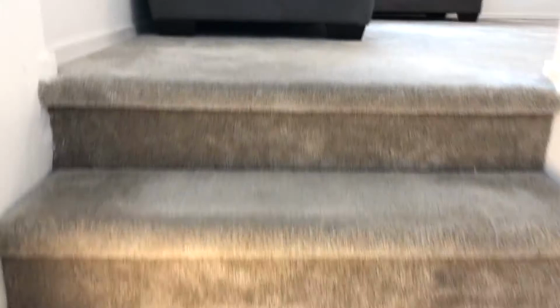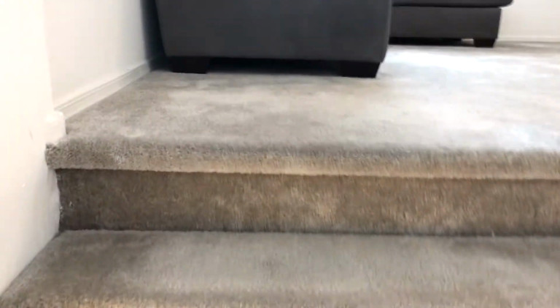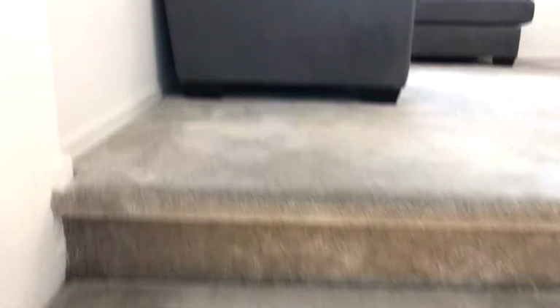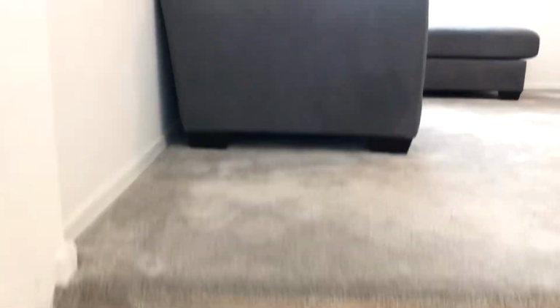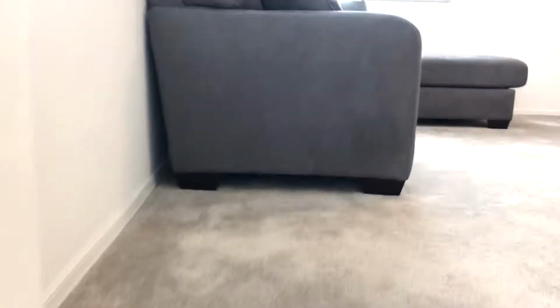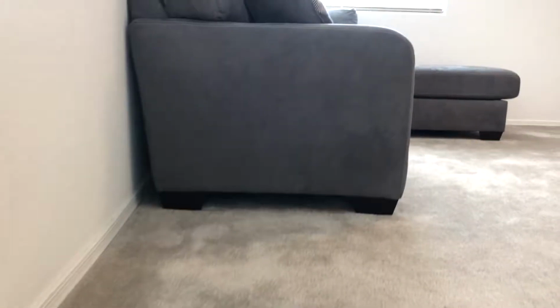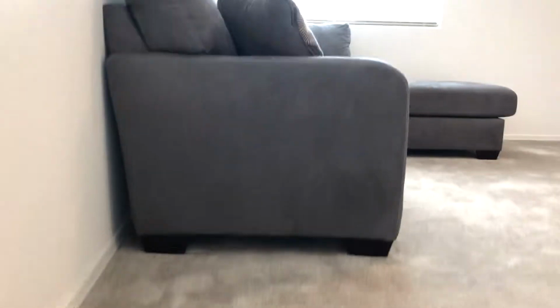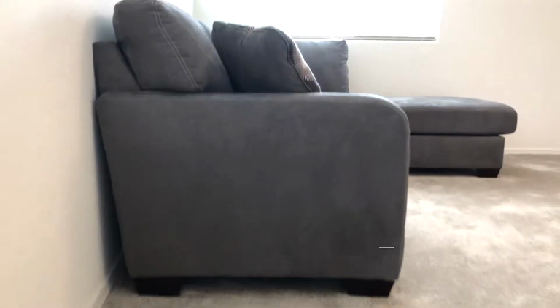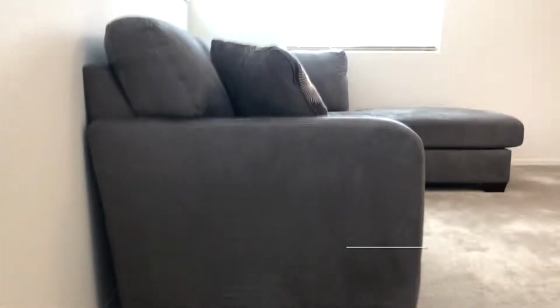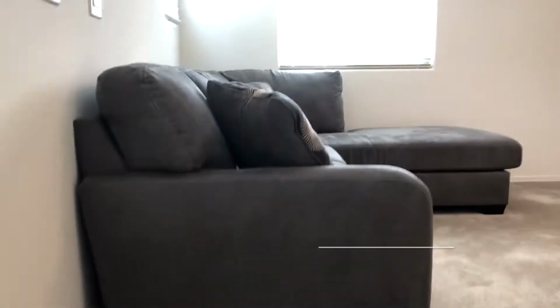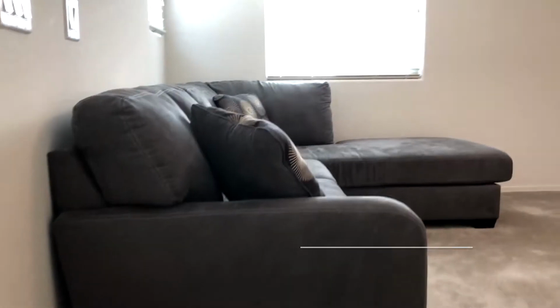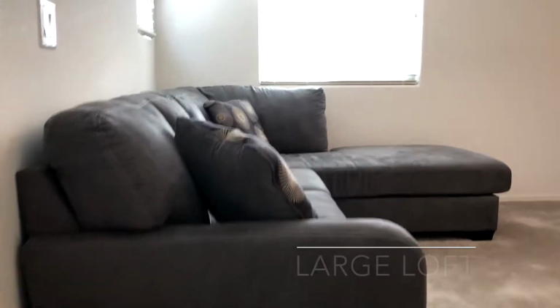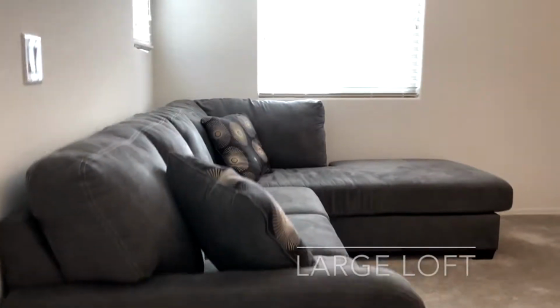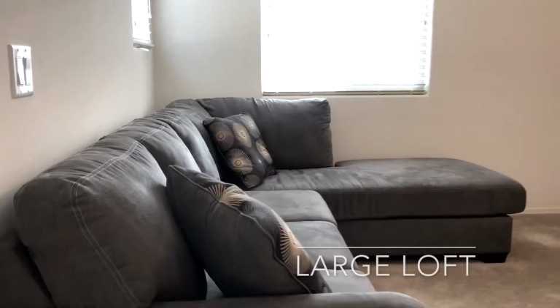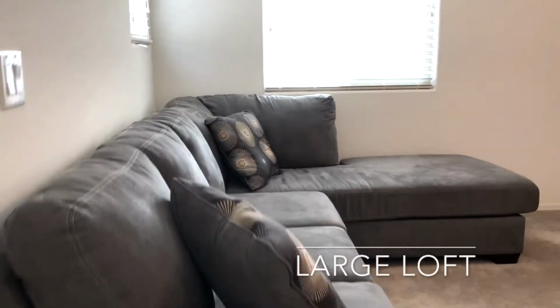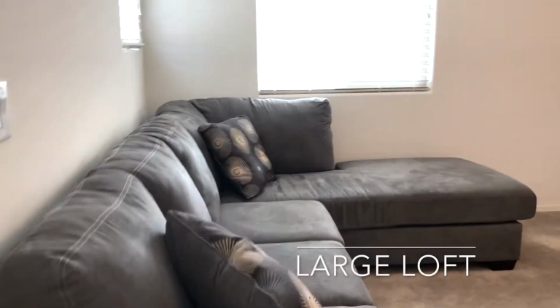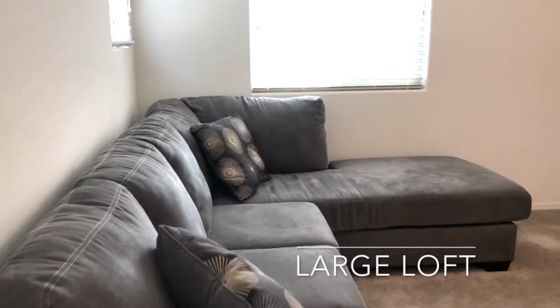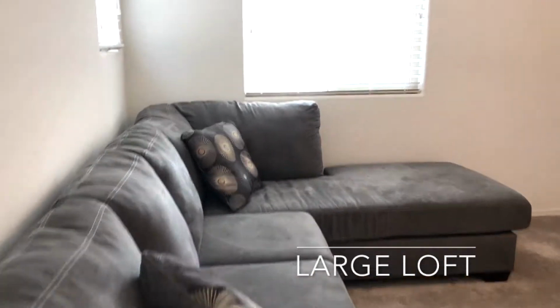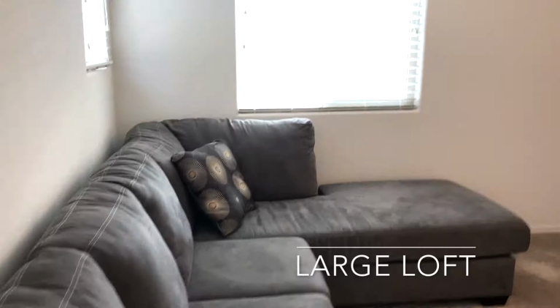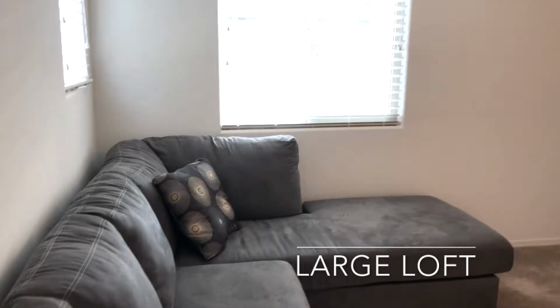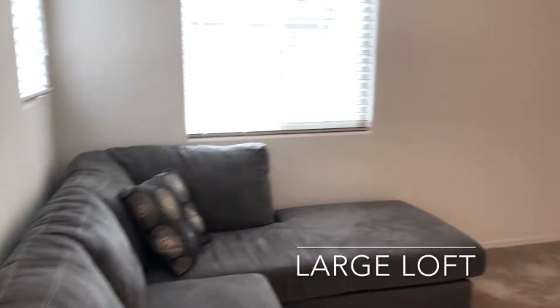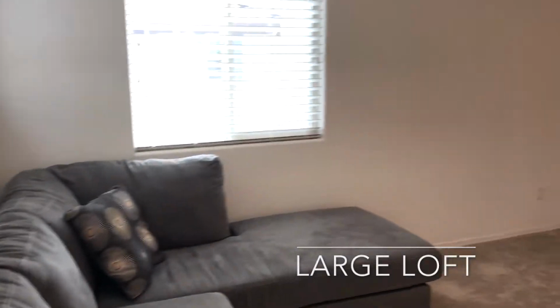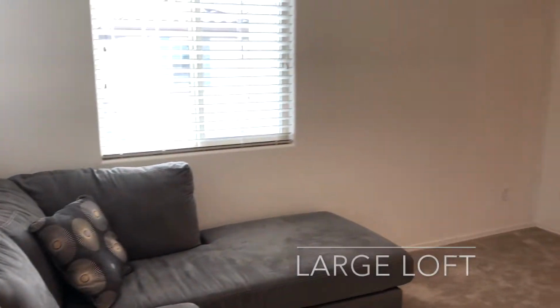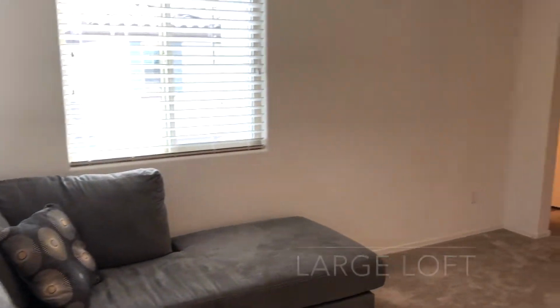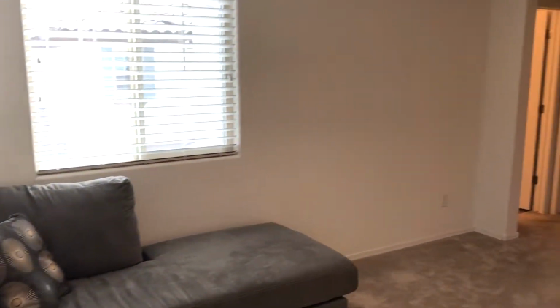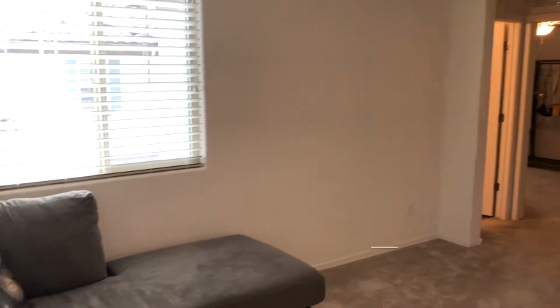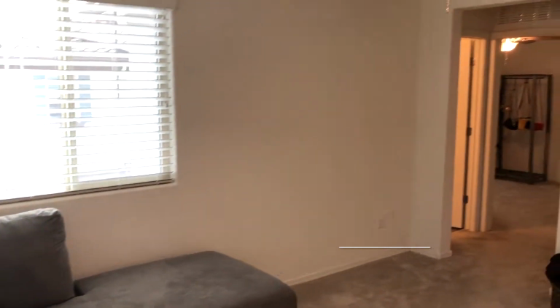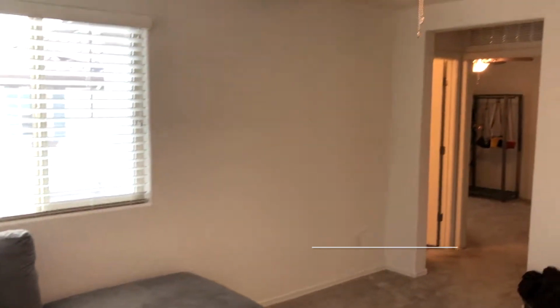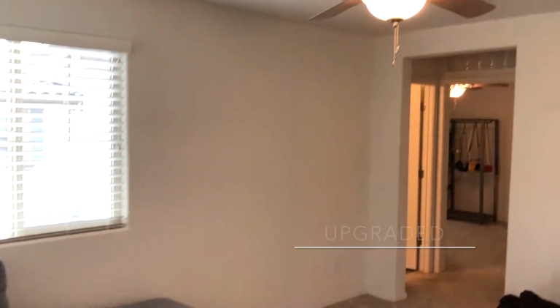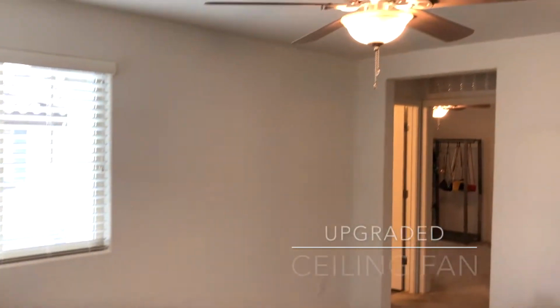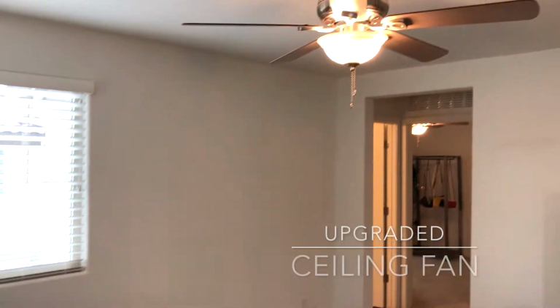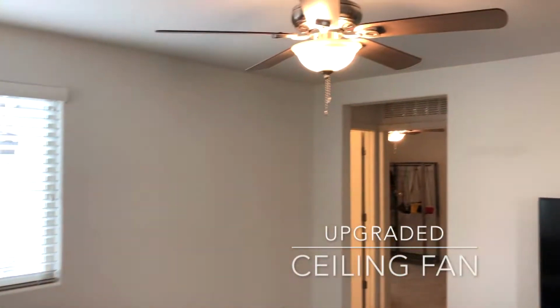As we travel upstairs, you're going to be pleasantly surprised with this large loft area and upgraded ceiling fan.